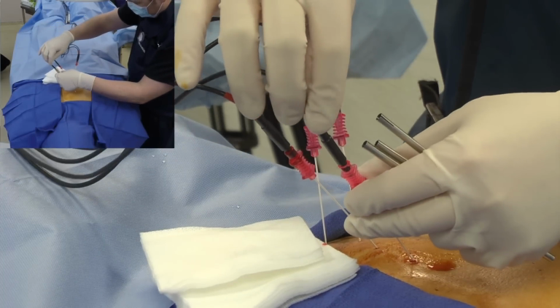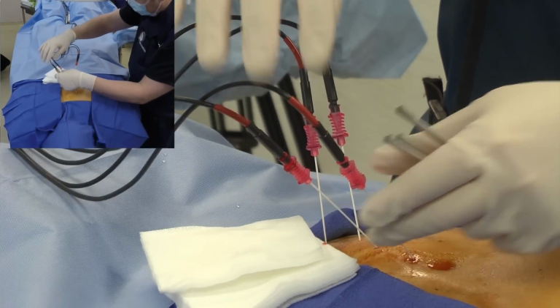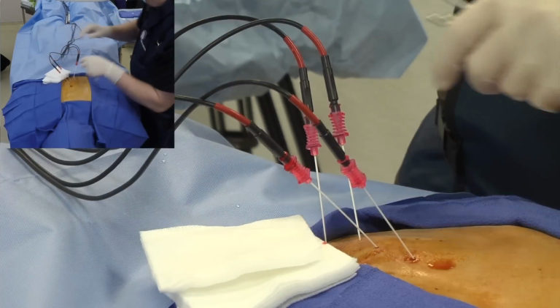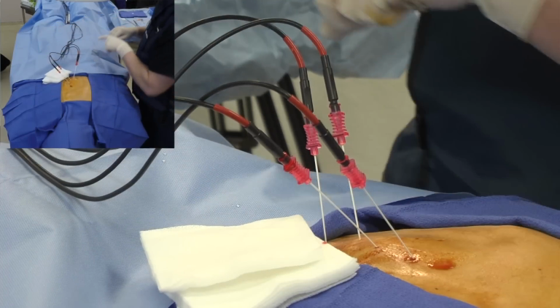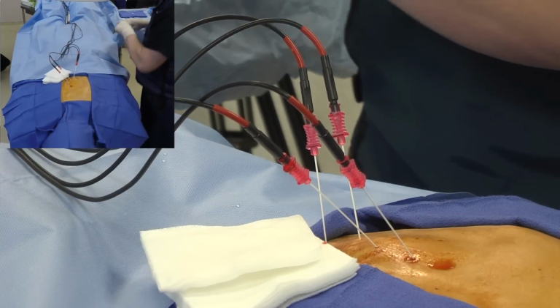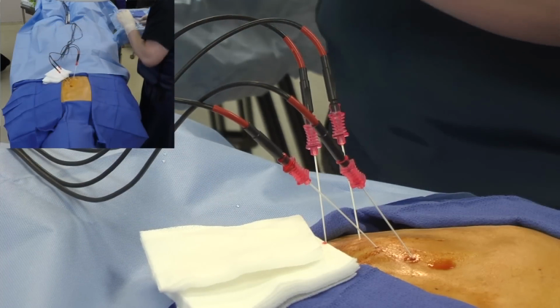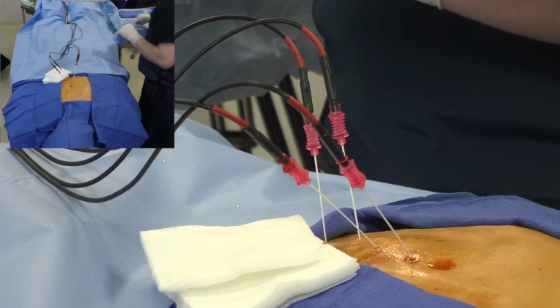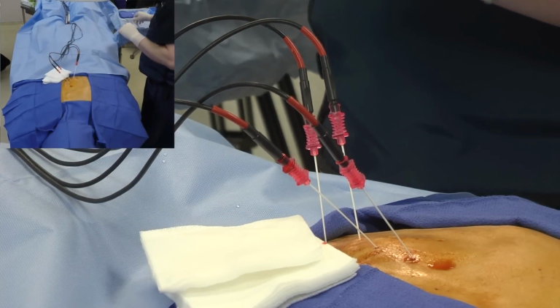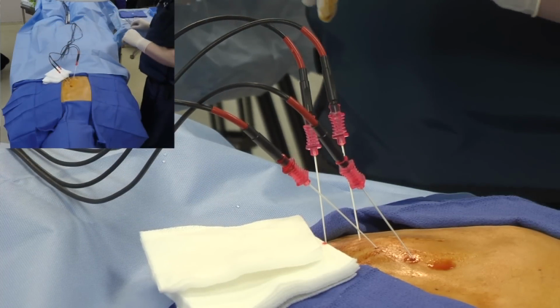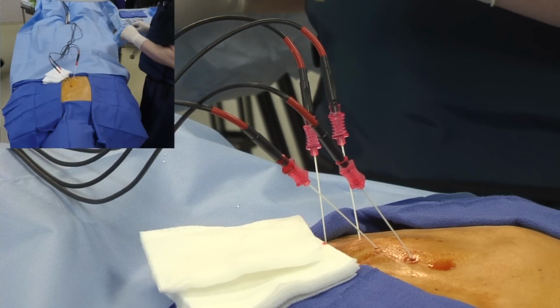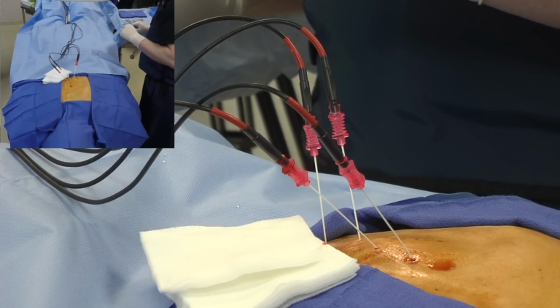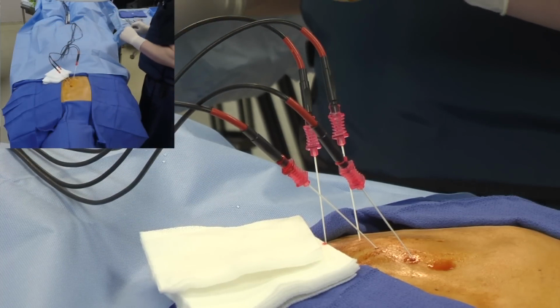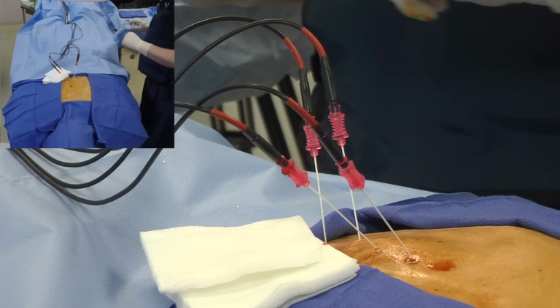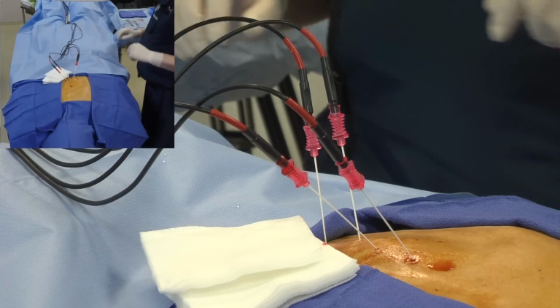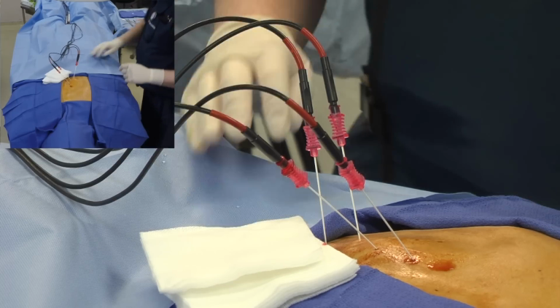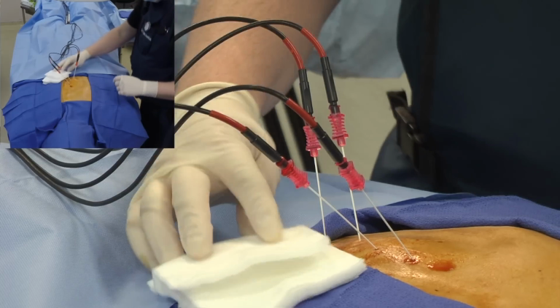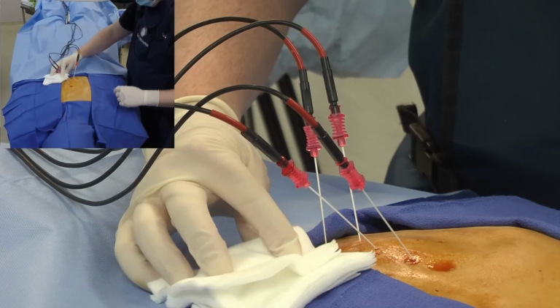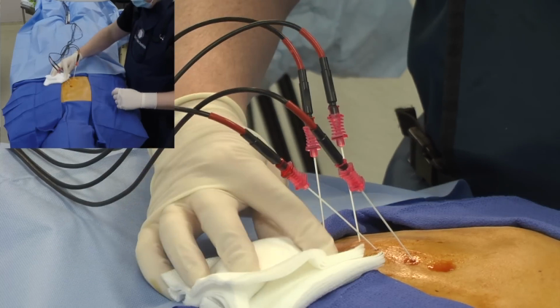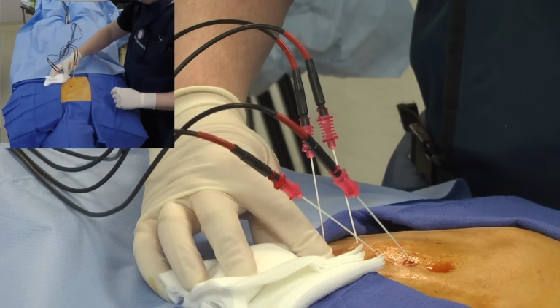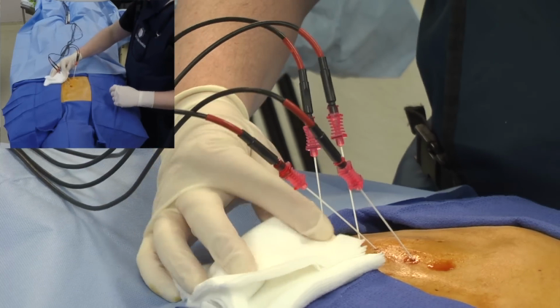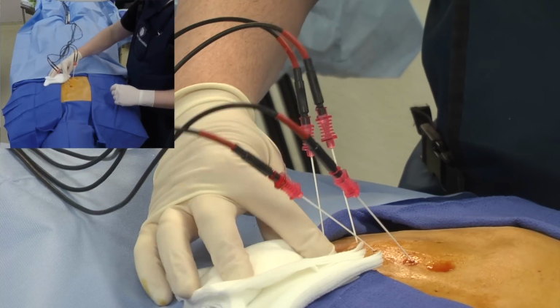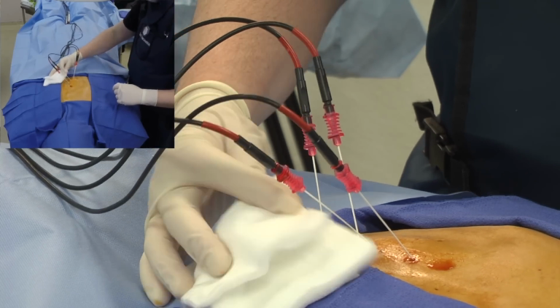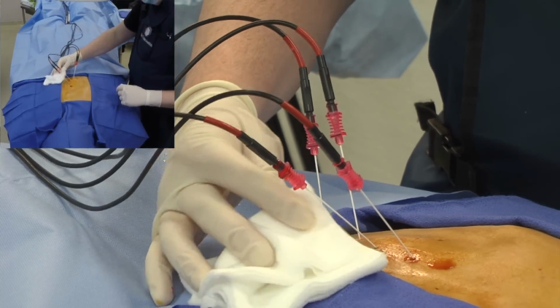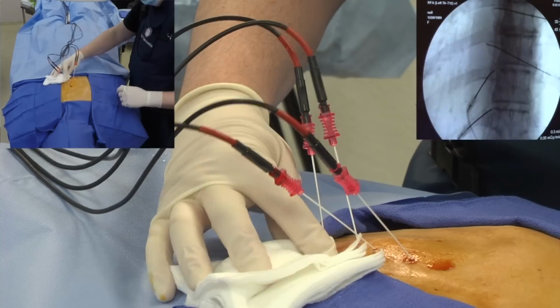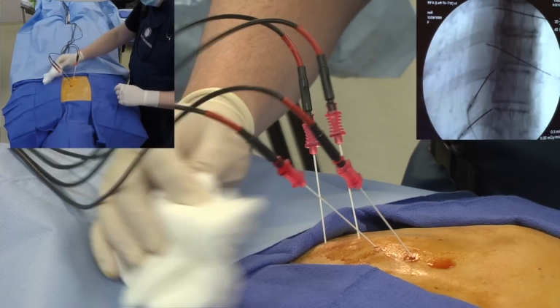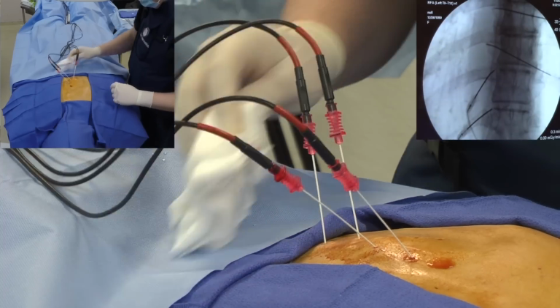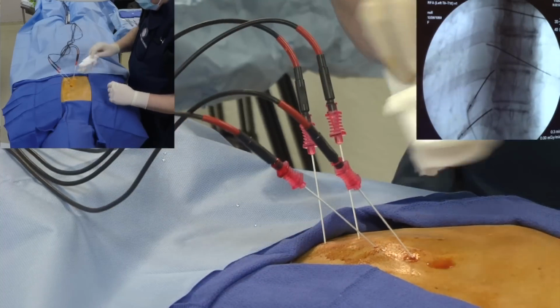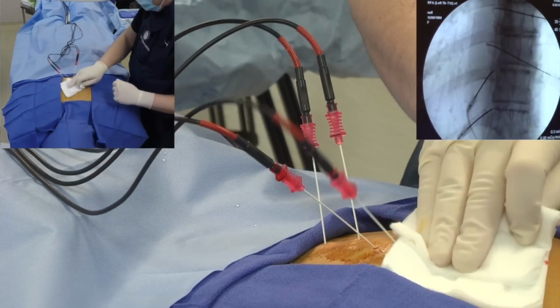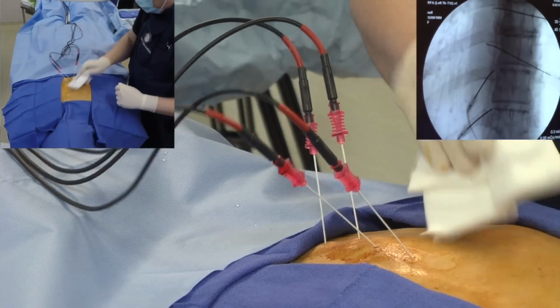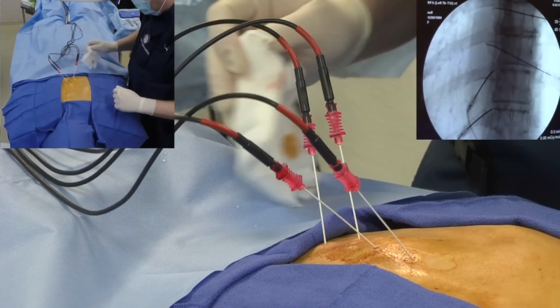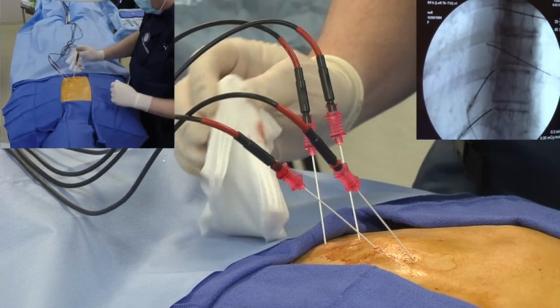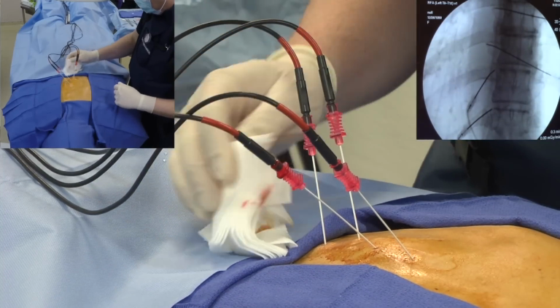Stimulation is initiated first with sensory stimulation and then with motor stimulation. When the correct needle position is verified, local anesthetic and sometimes a steroid medication are injected.